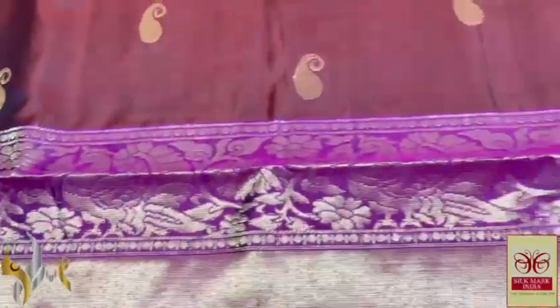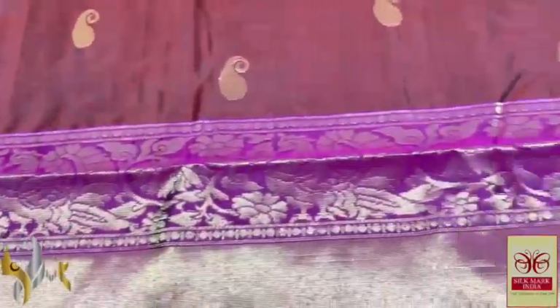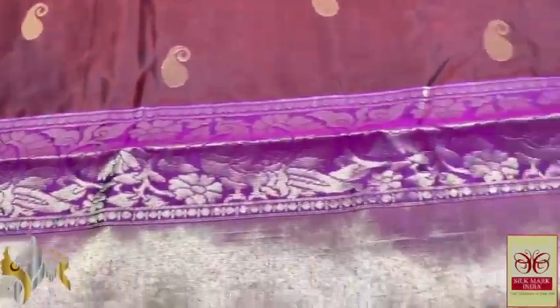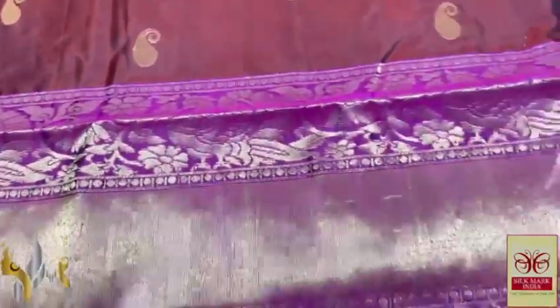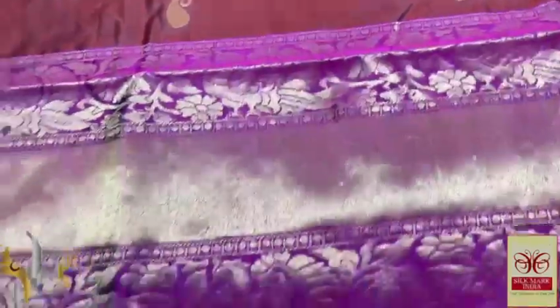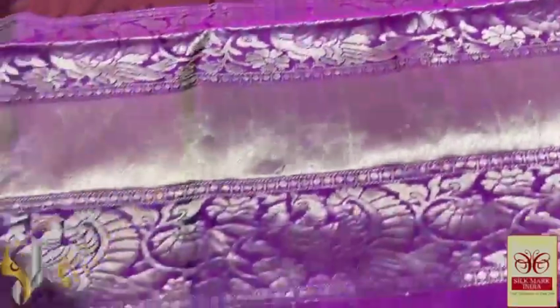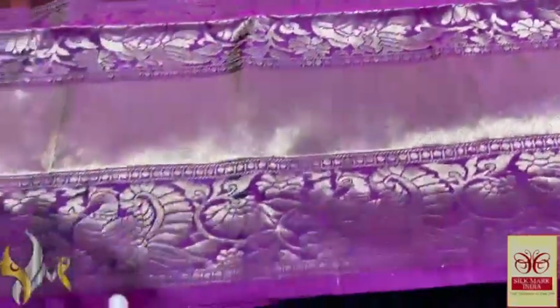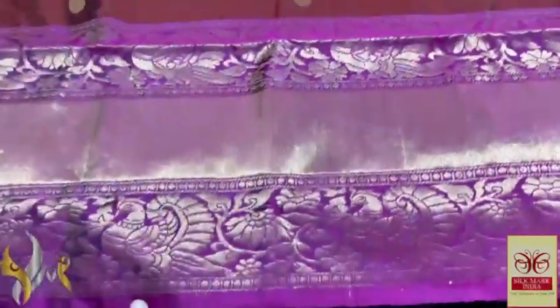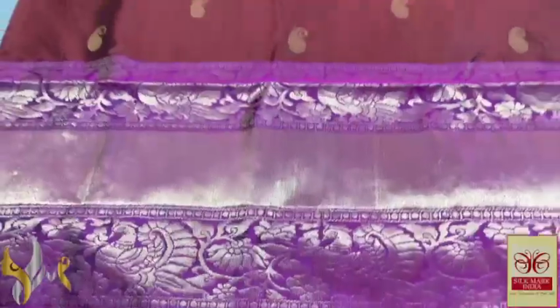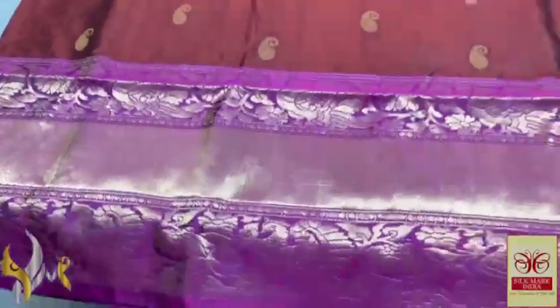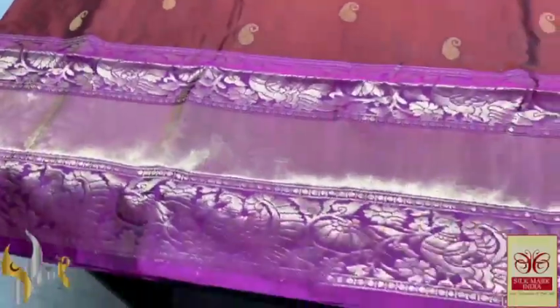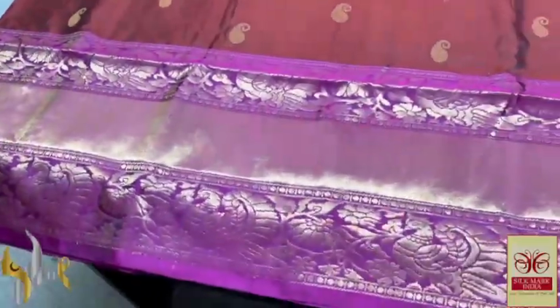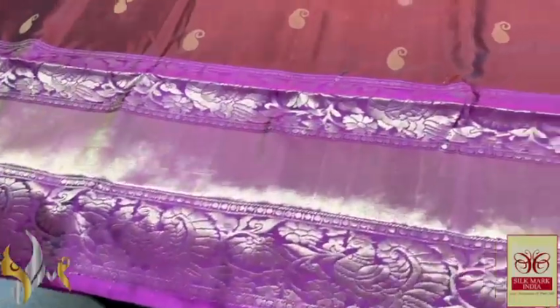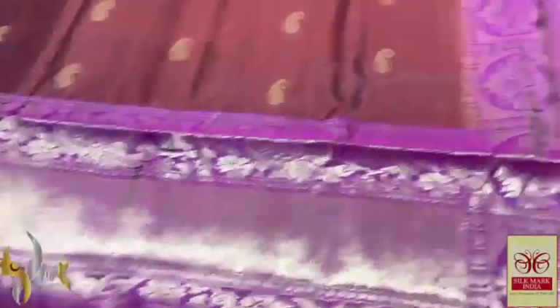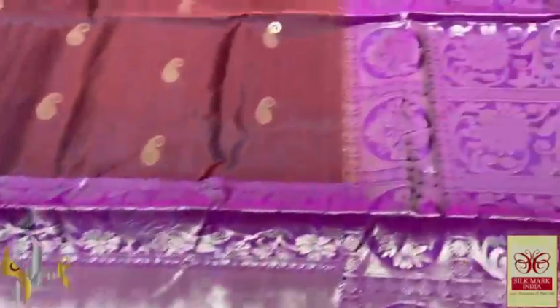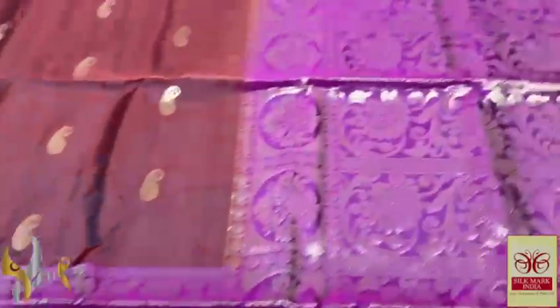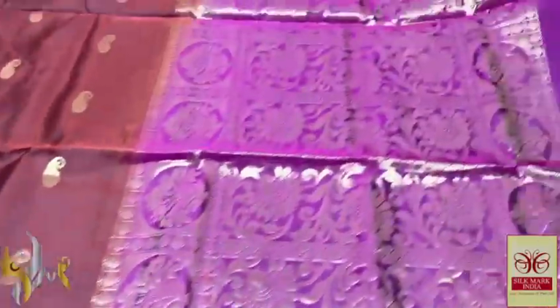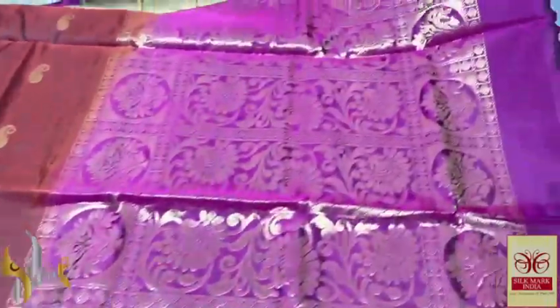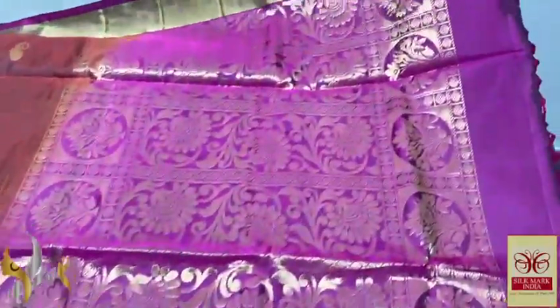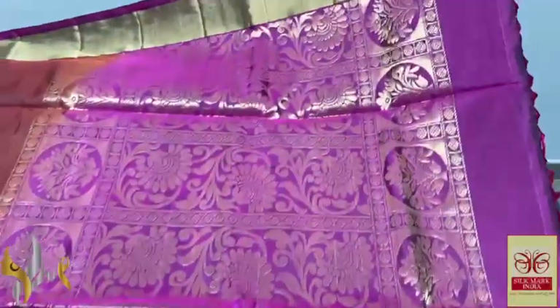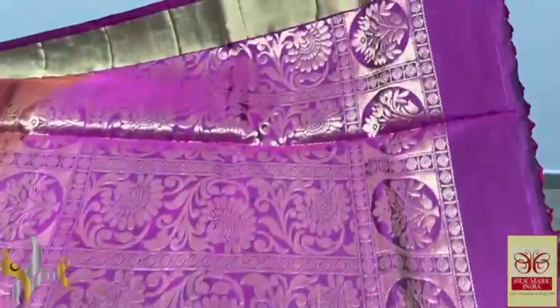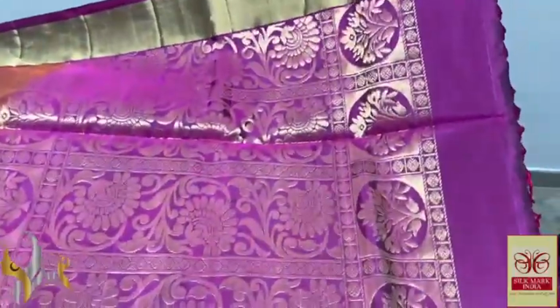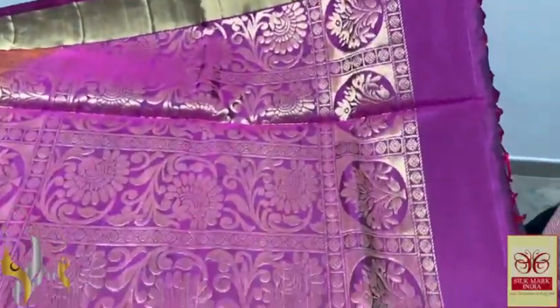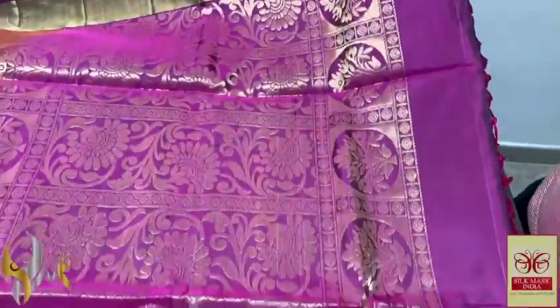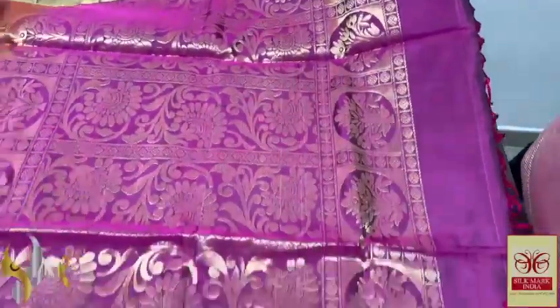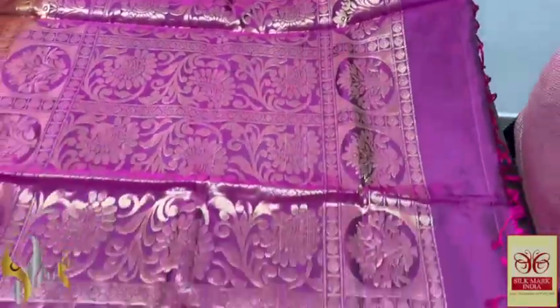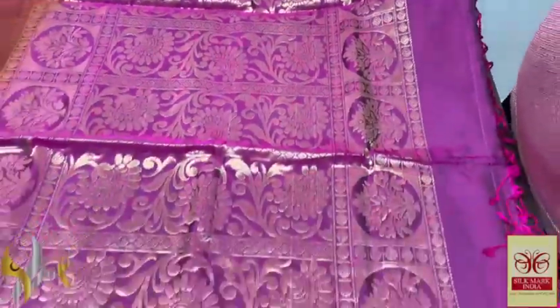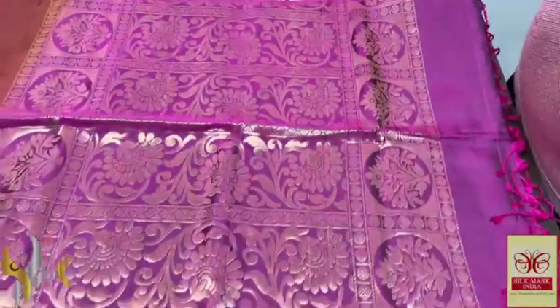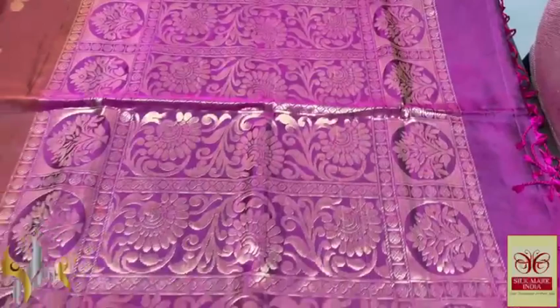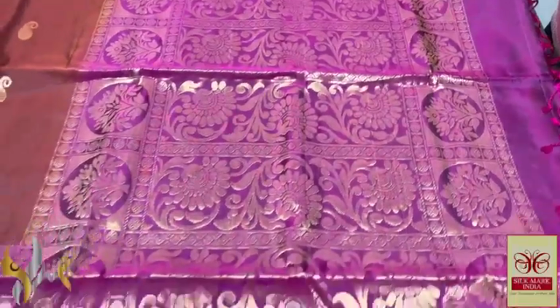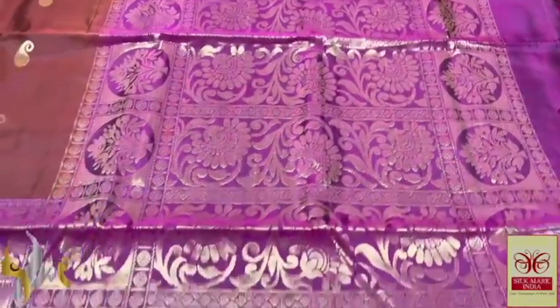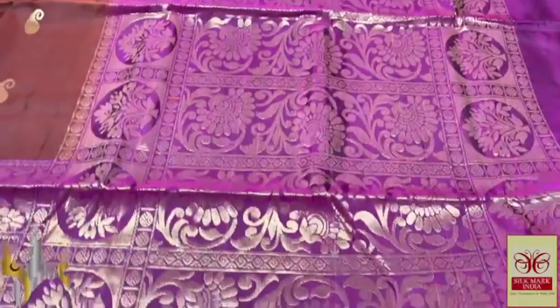Very beautifully done, completely handcrafted work. The bodo and the pallu are in dark violet — that is magenta pink and black mixed colour.